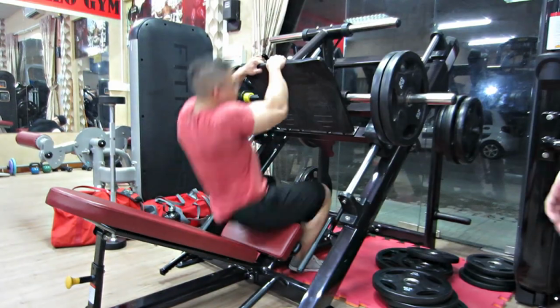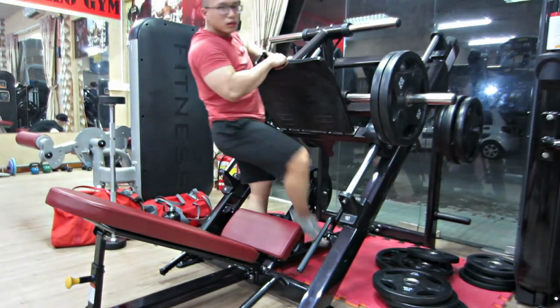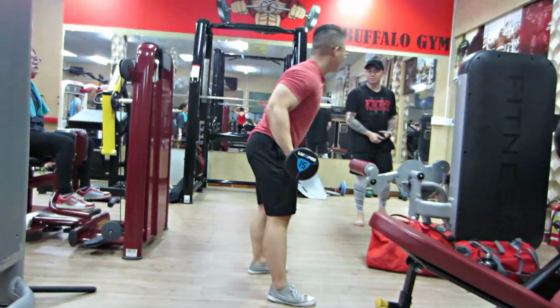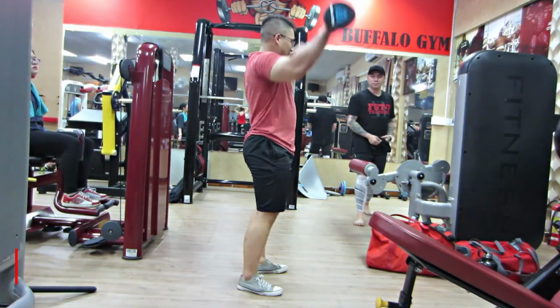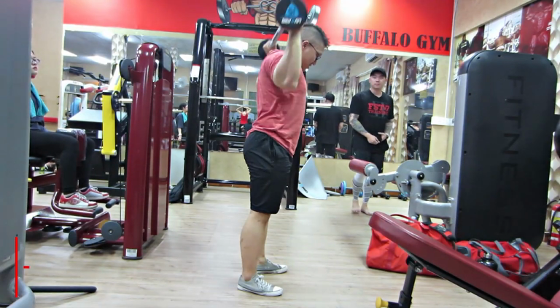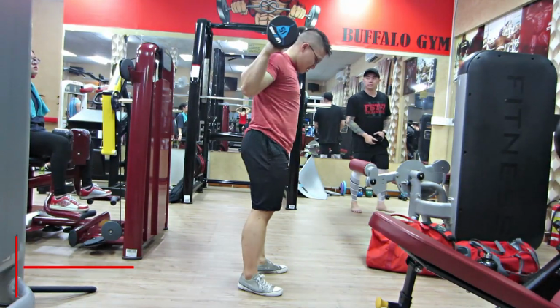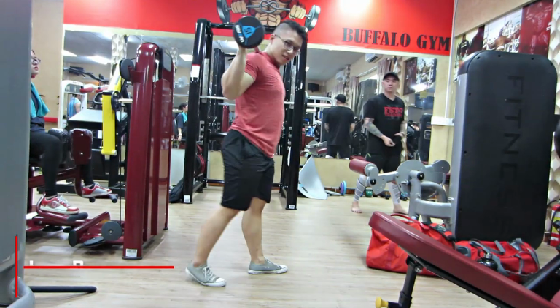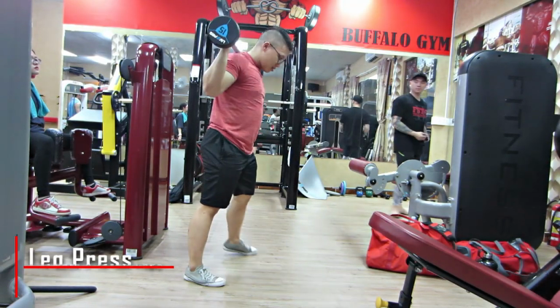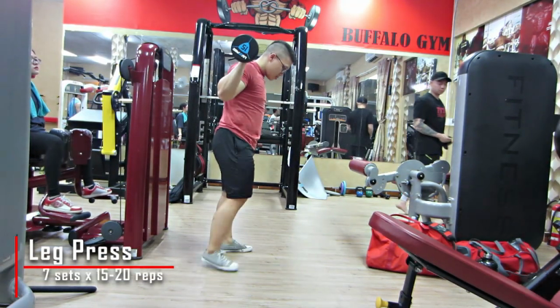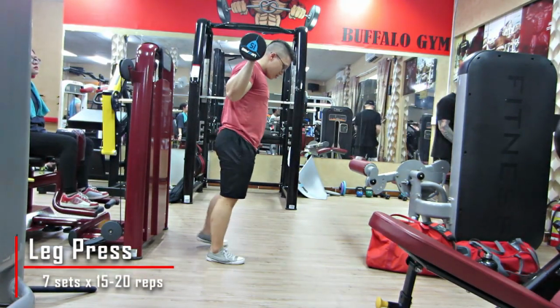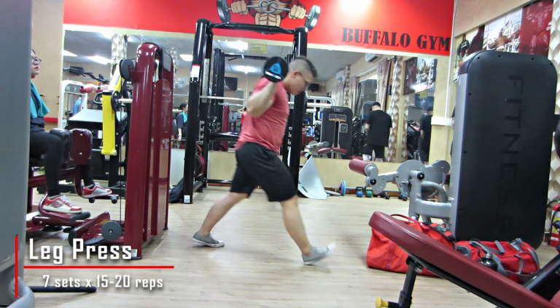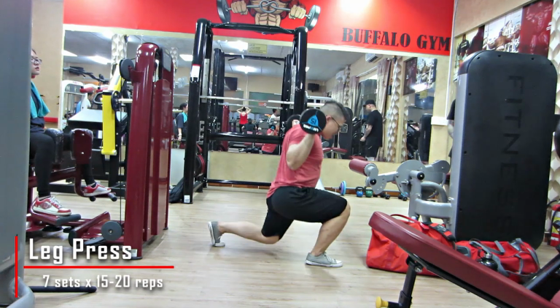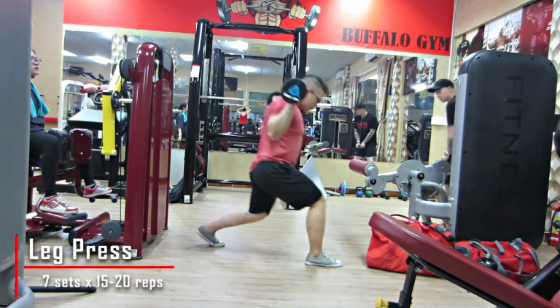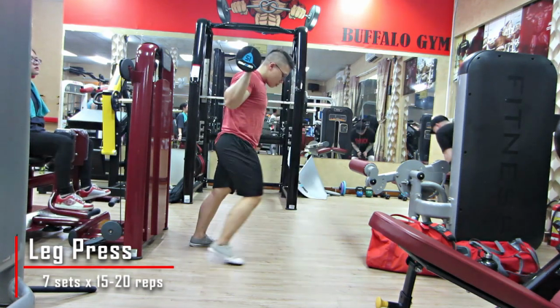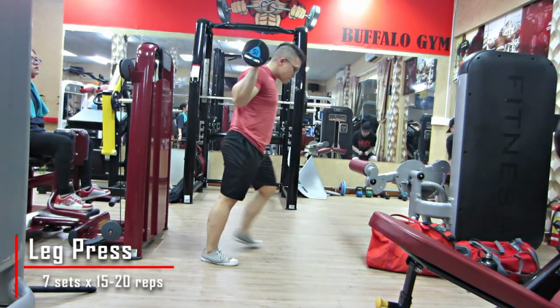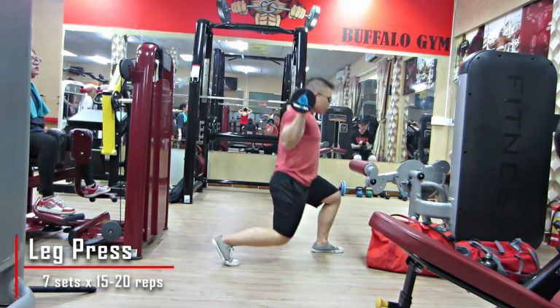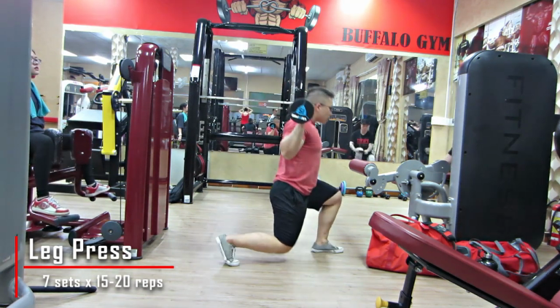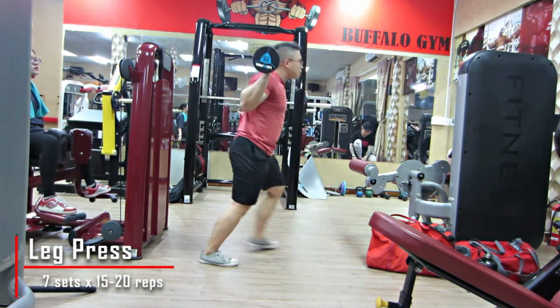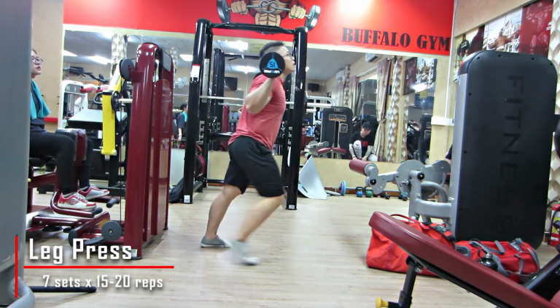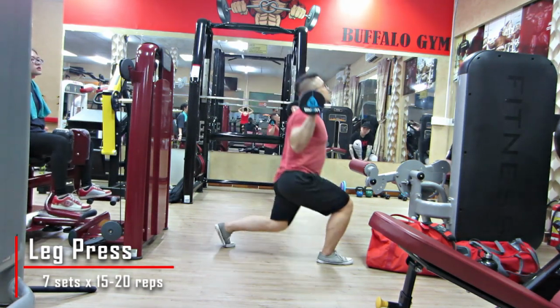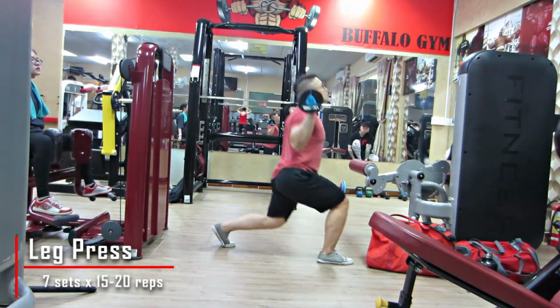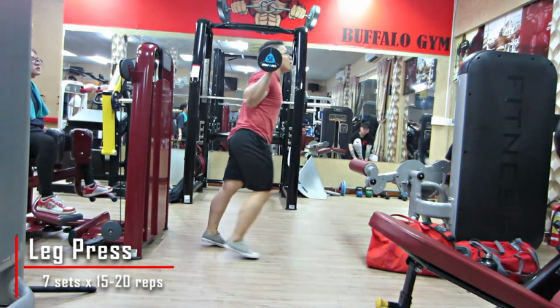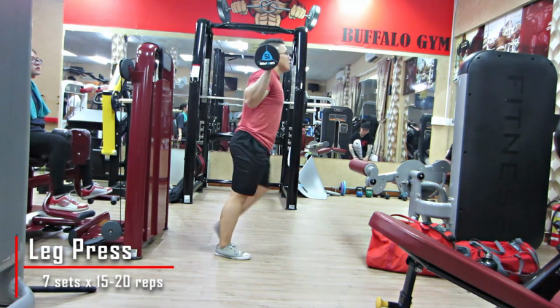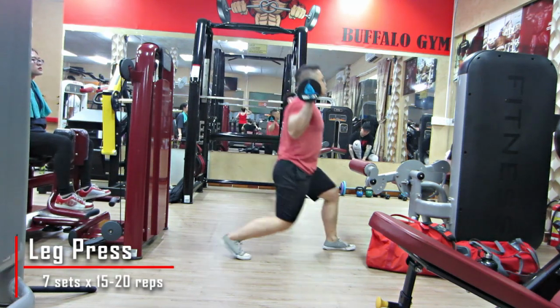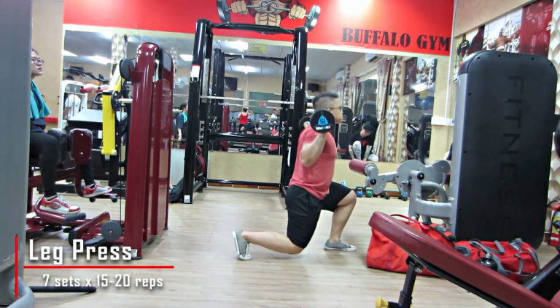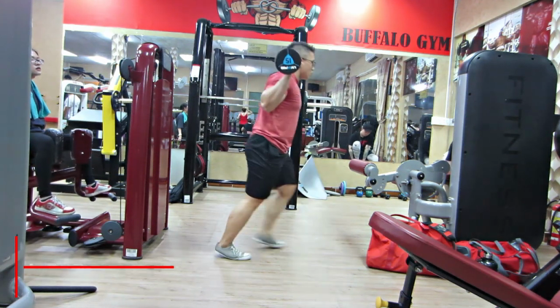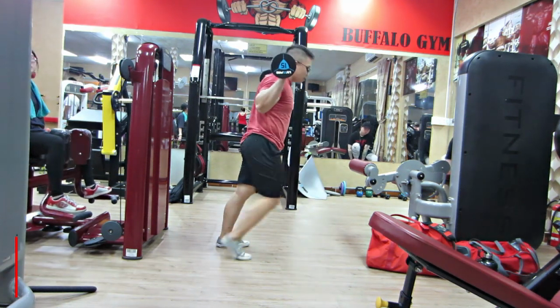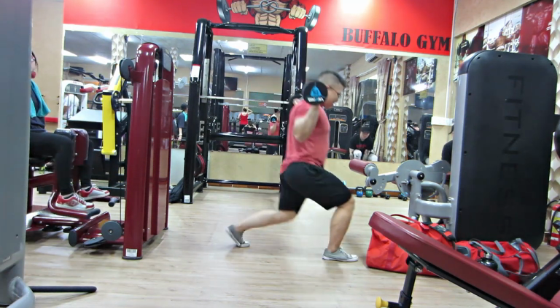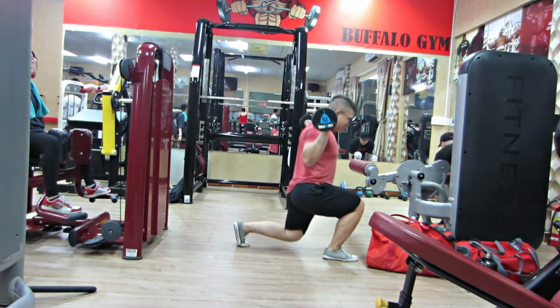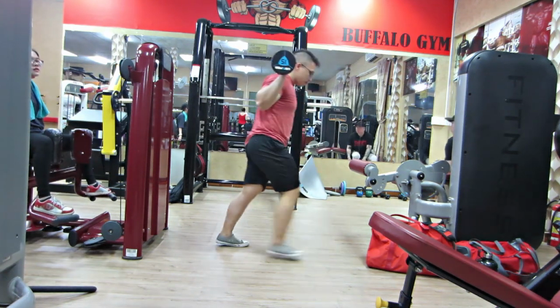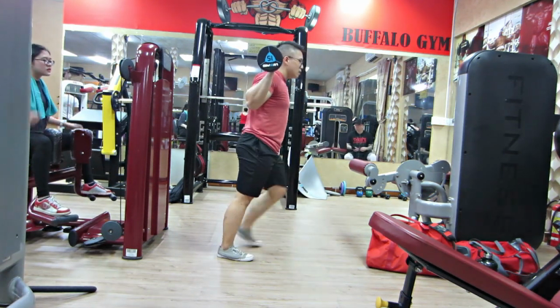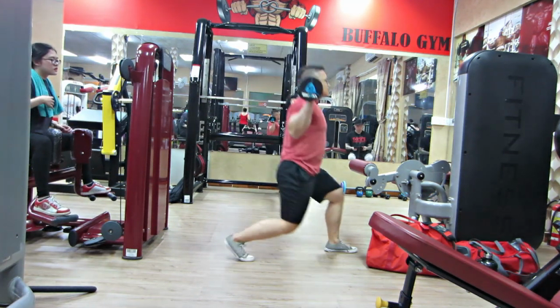Đó sẽ là 3 bài đầu tiên của buổi tập ngày hôm nay. Chúng ta sẽ không bắt đầu với squat hay những bài khác, mà chúng ta sẽ bắt đầu với cái bài Giant Set này. Đó là 3 bài, và tất cả đều là 7 set hết, vì đó là FST7.